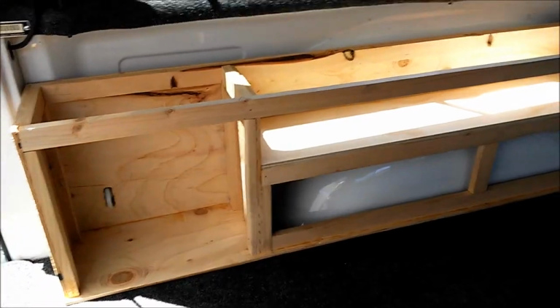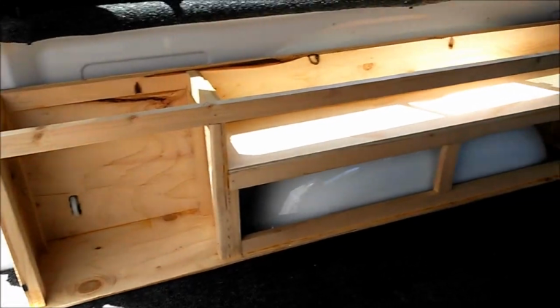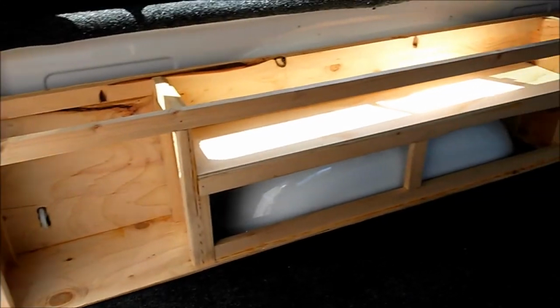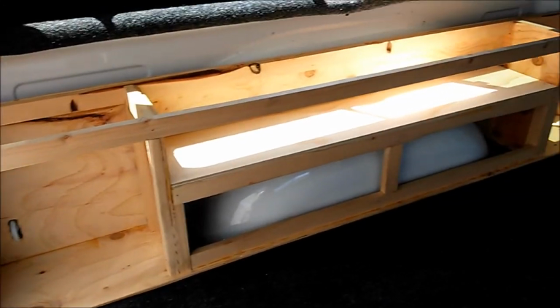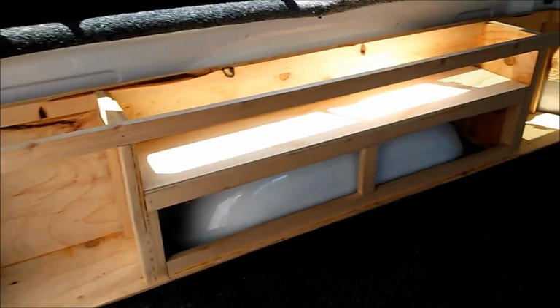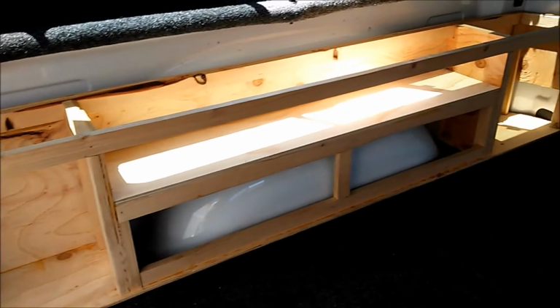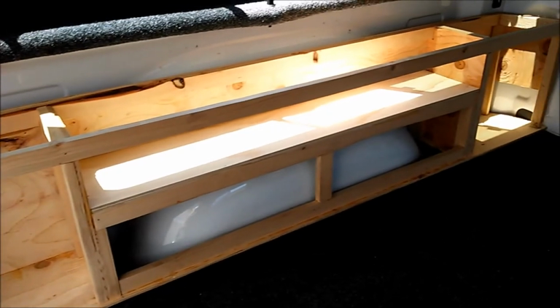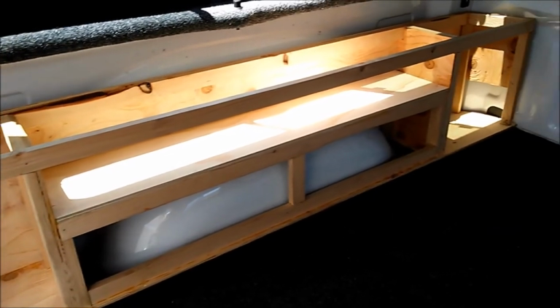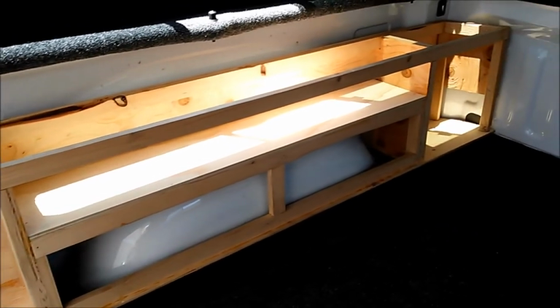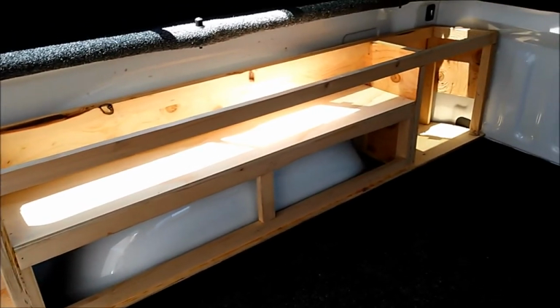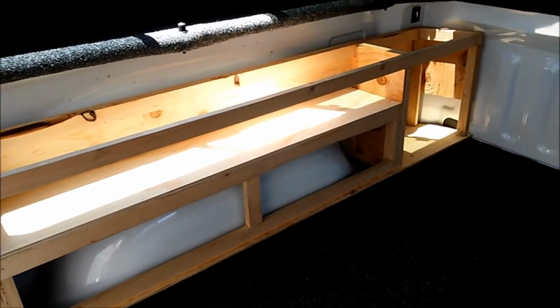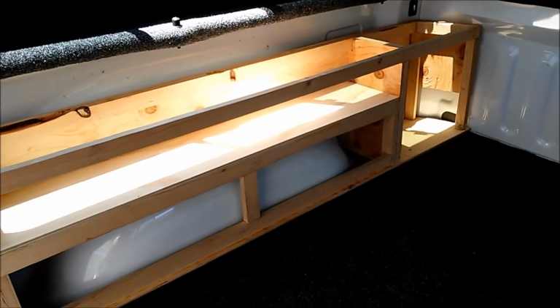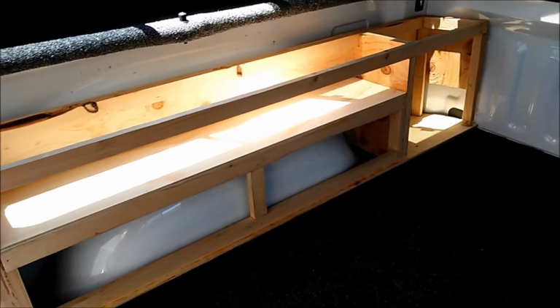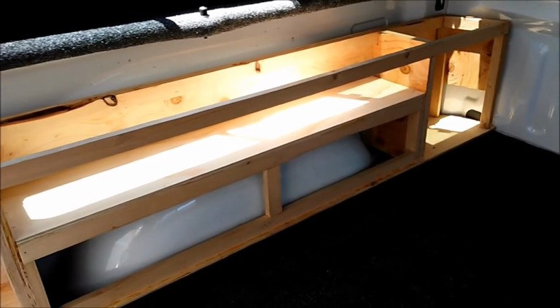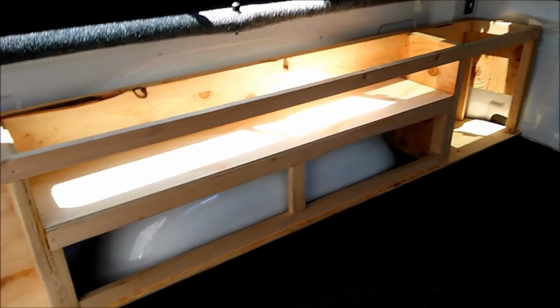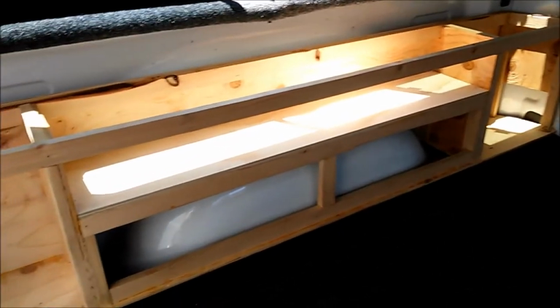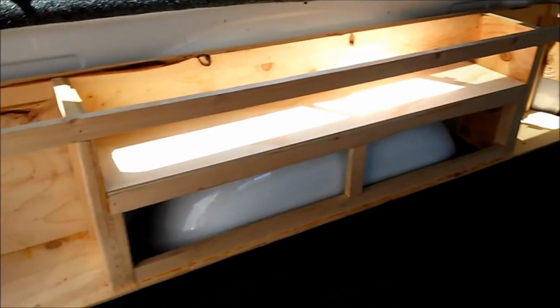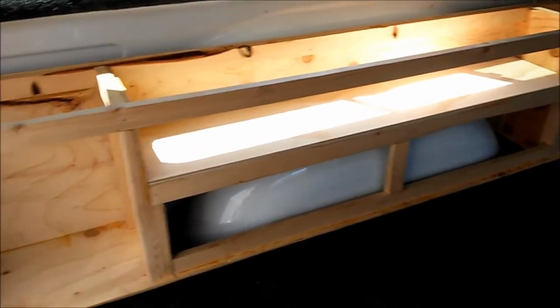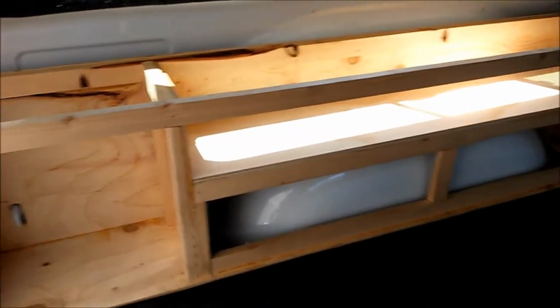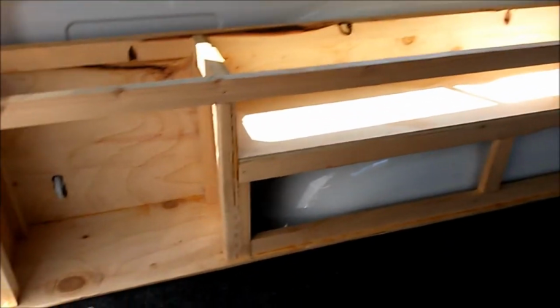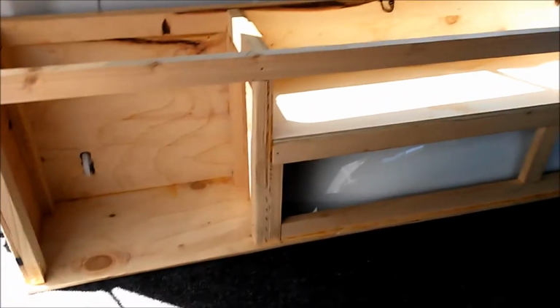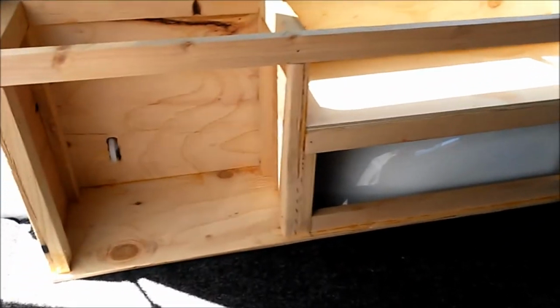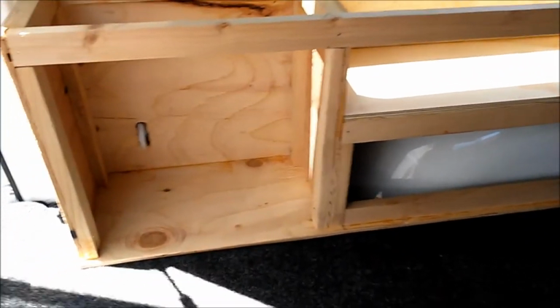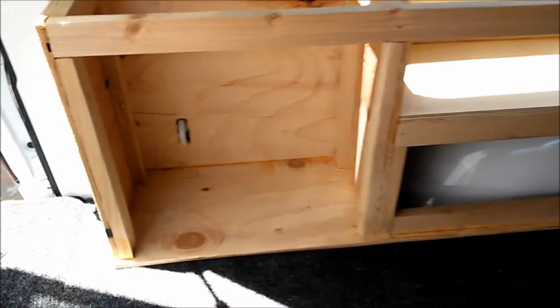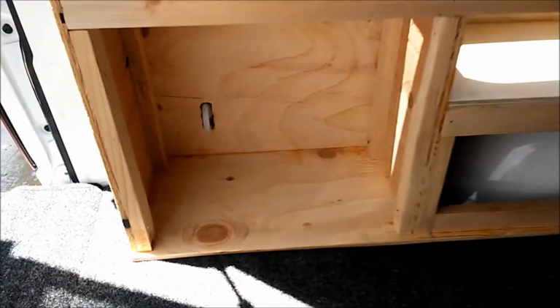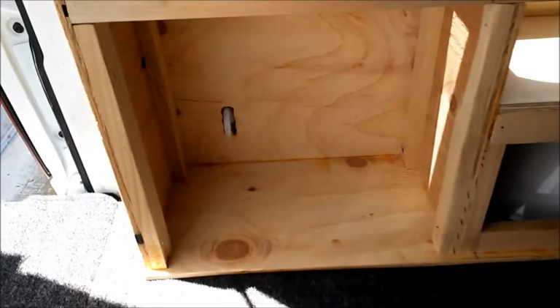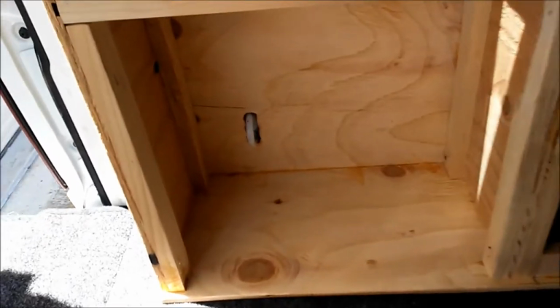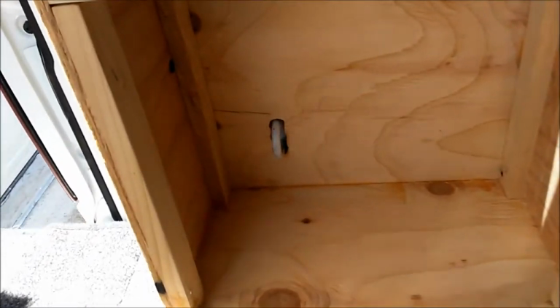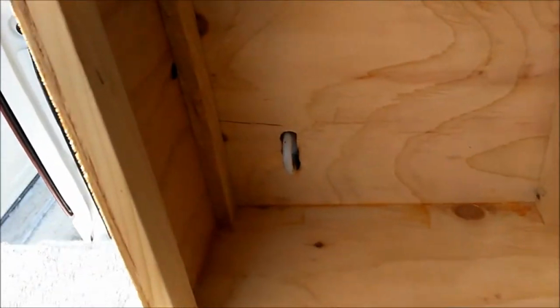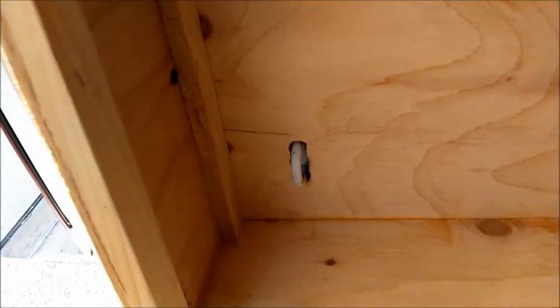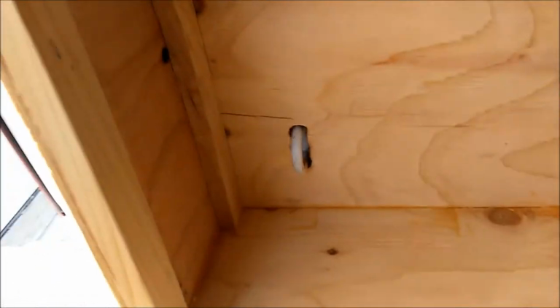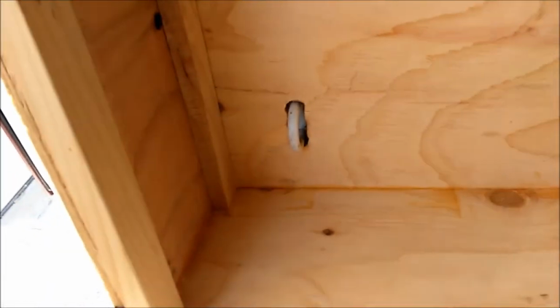Here's the first shot in the back of the truck. Just cut out the holes to secure it.